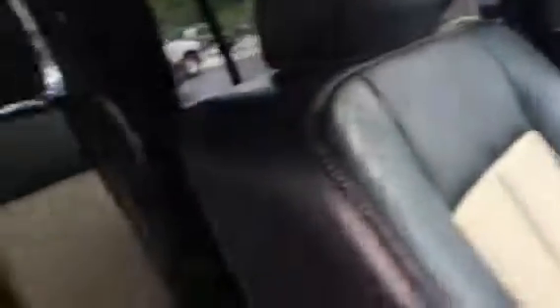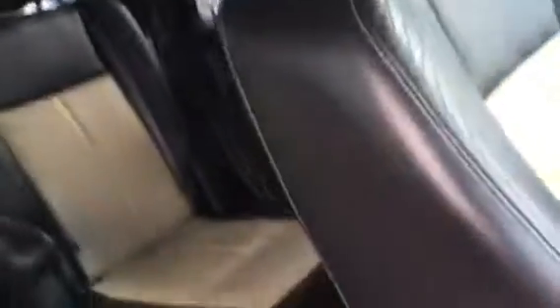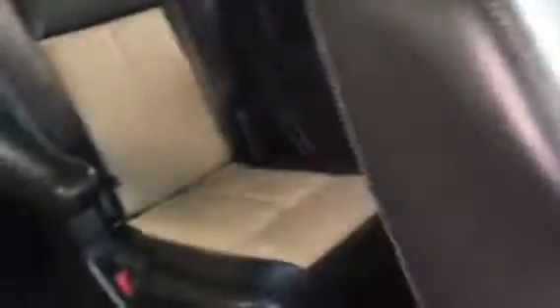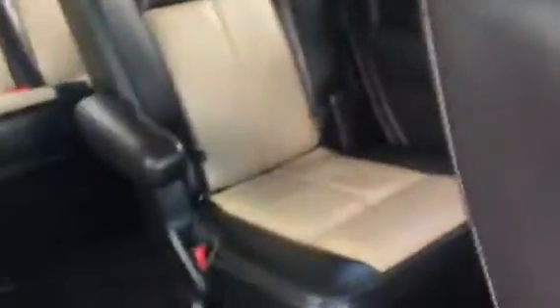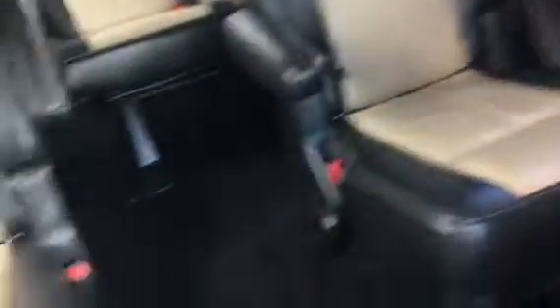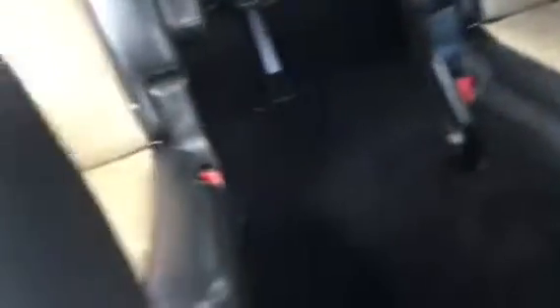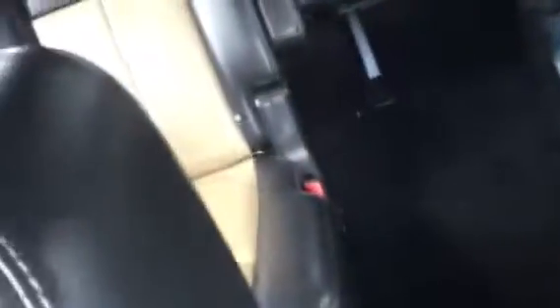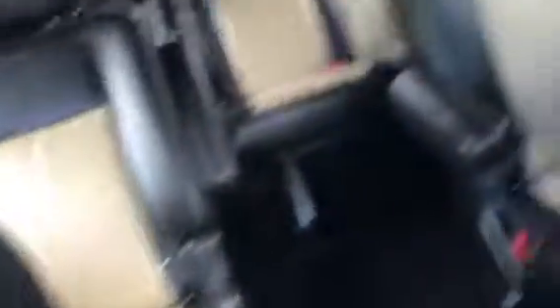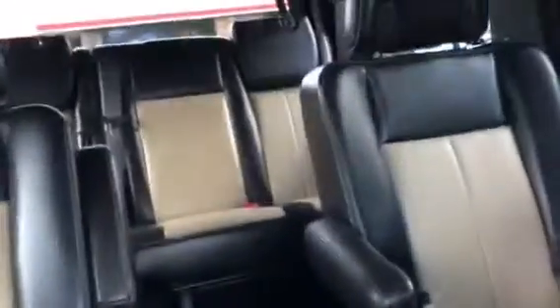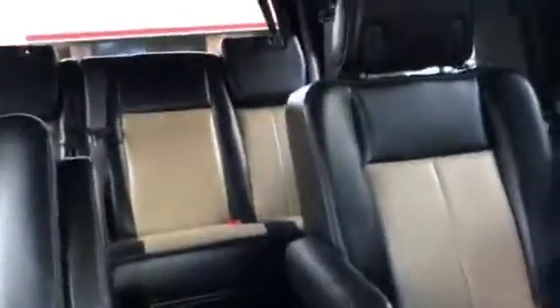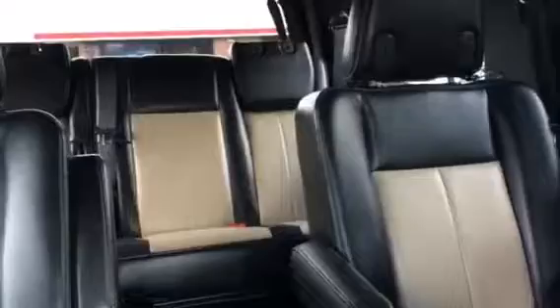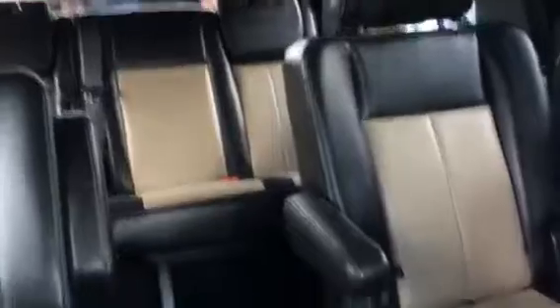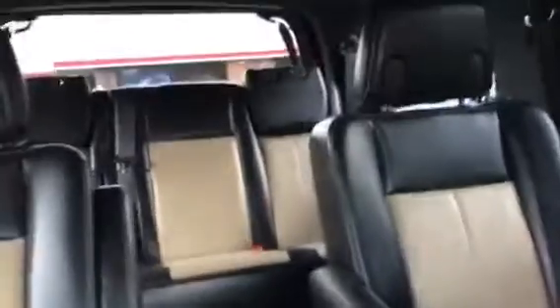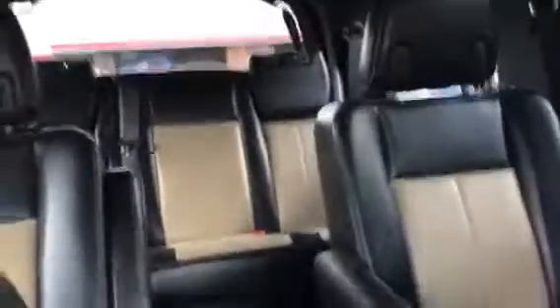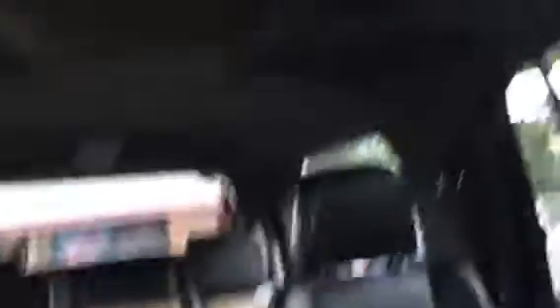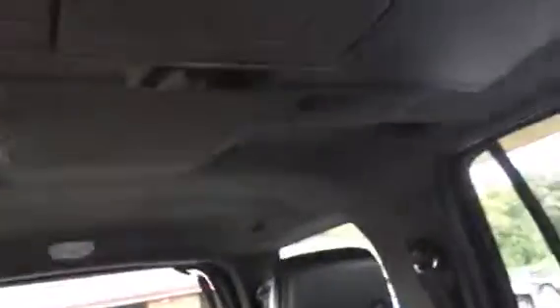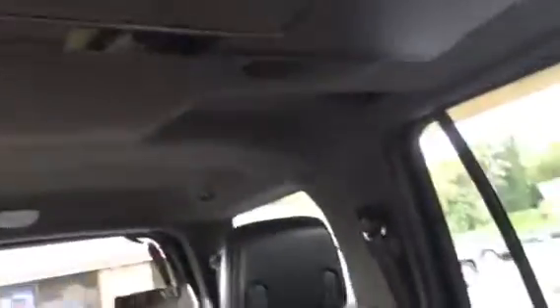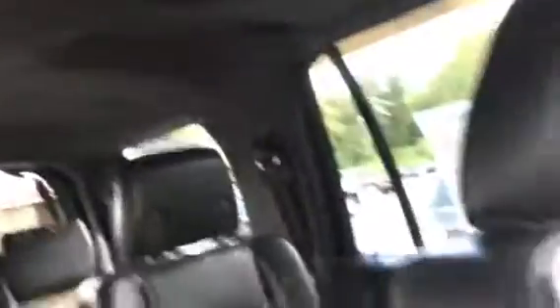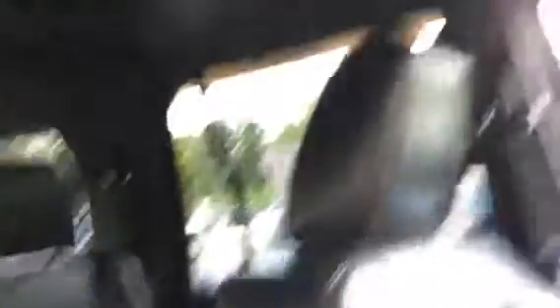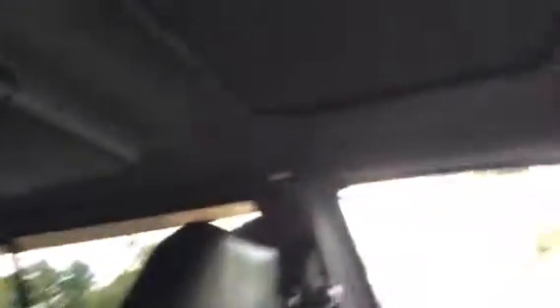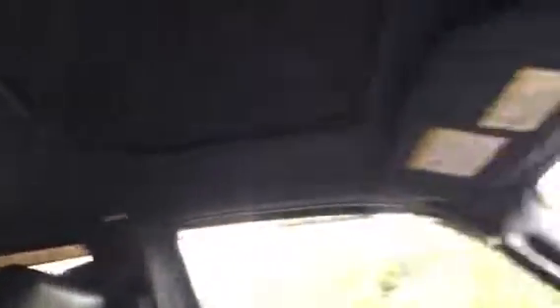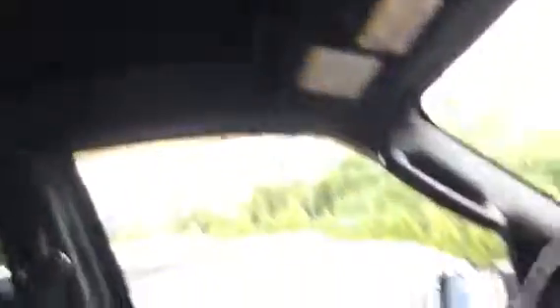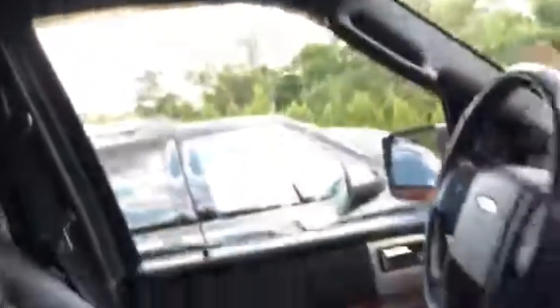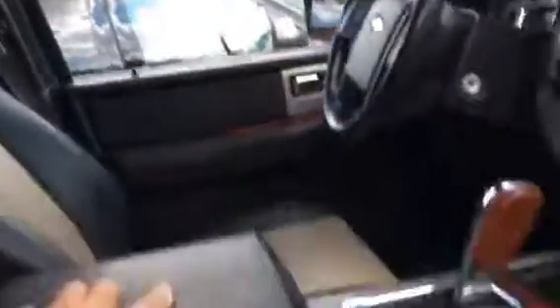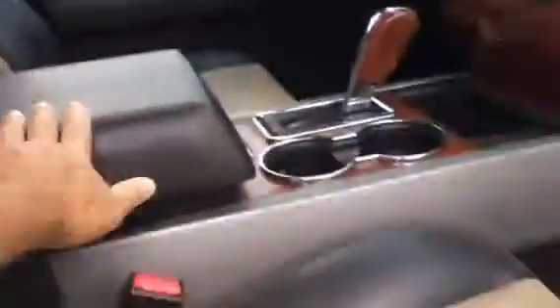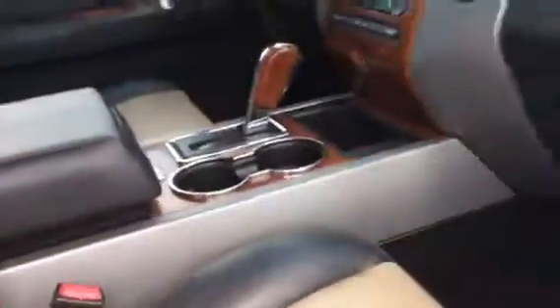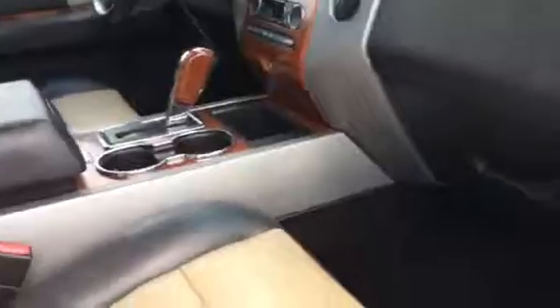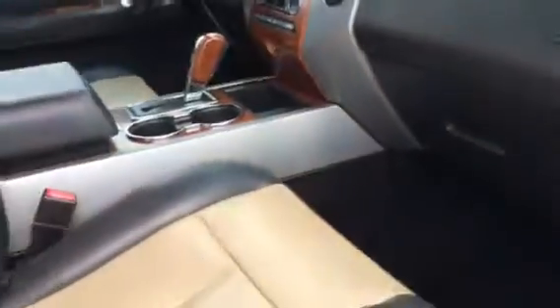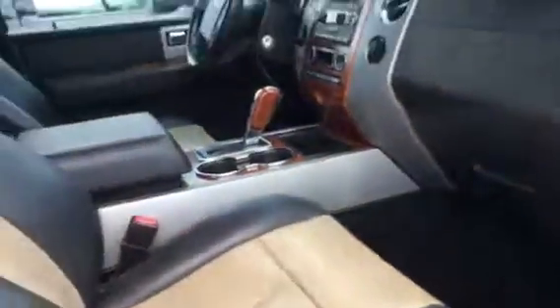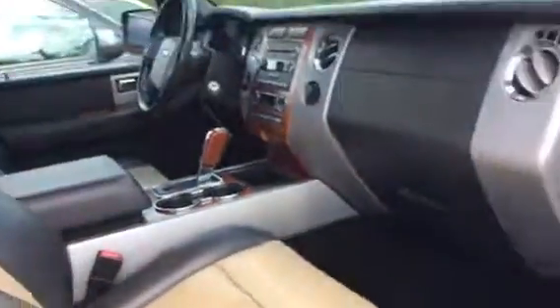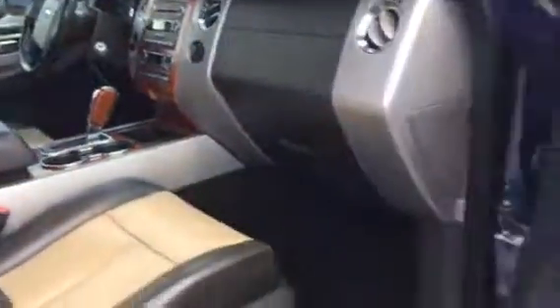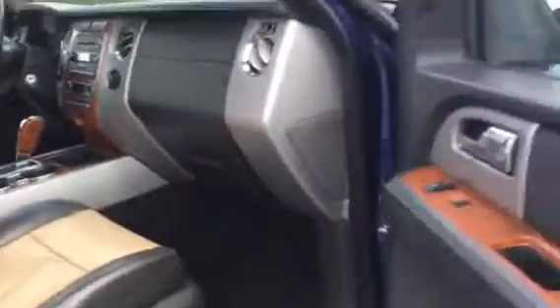Got the captain's chairs here in the middle and the bench seats in the back. Overhead DVD. Of course, you got a sunroof. Home Link system also in it.